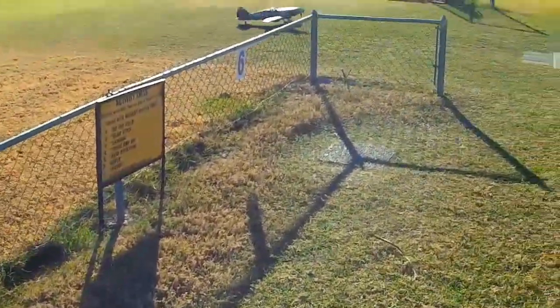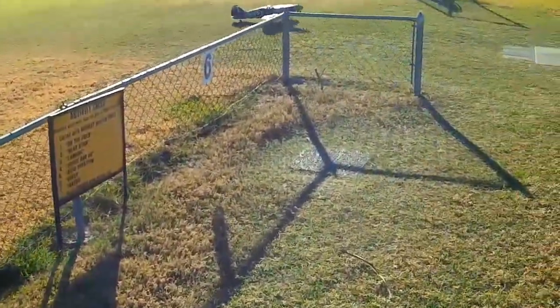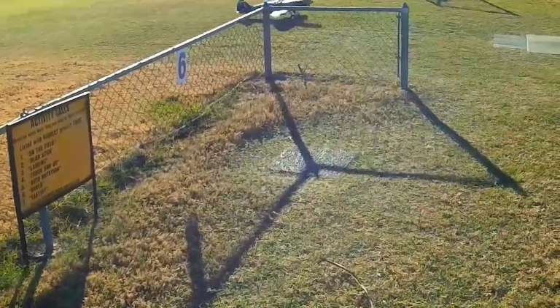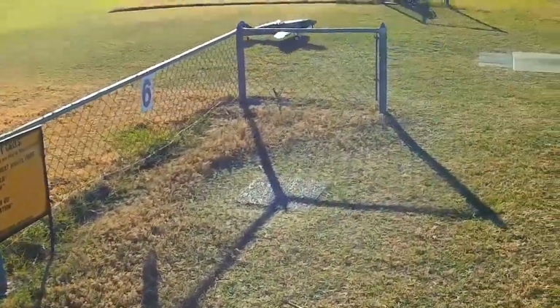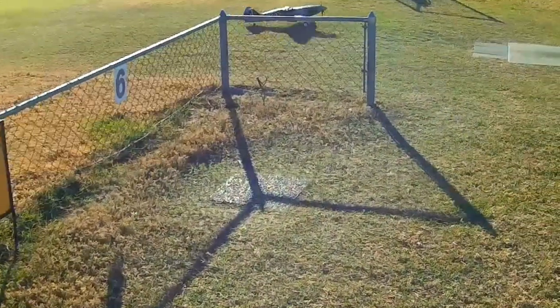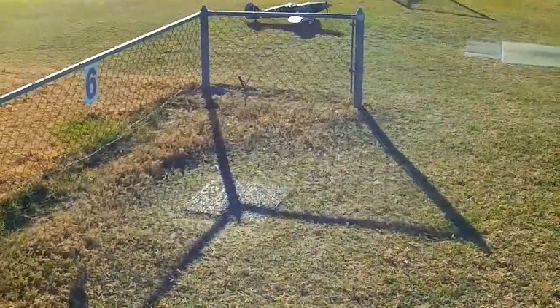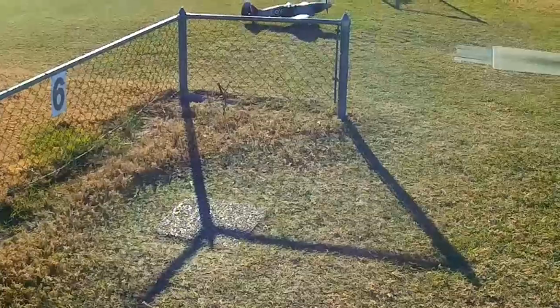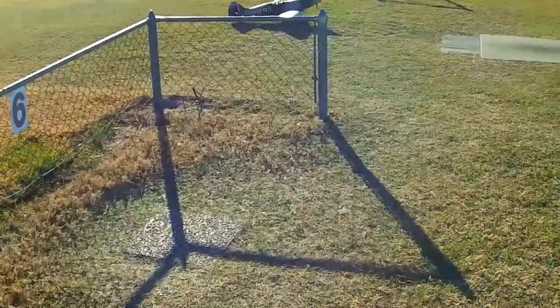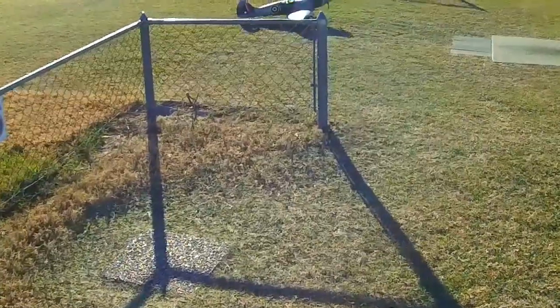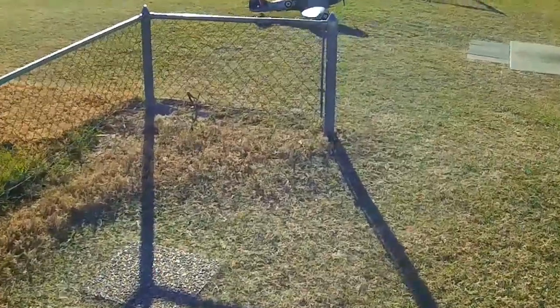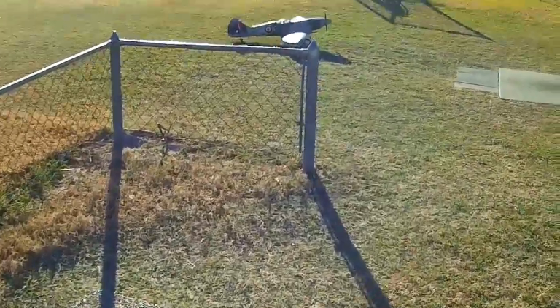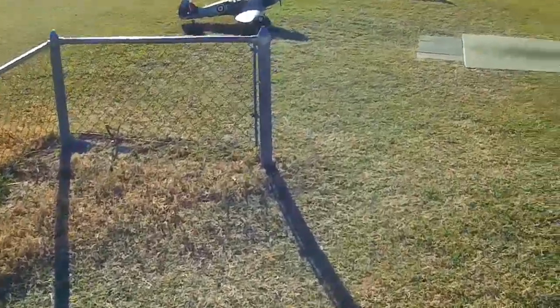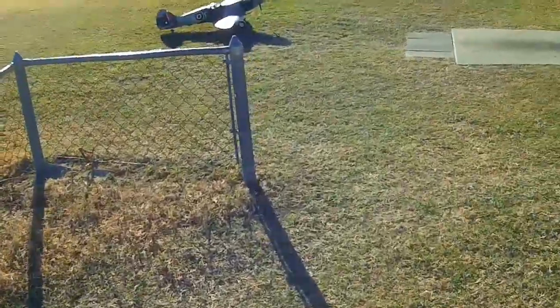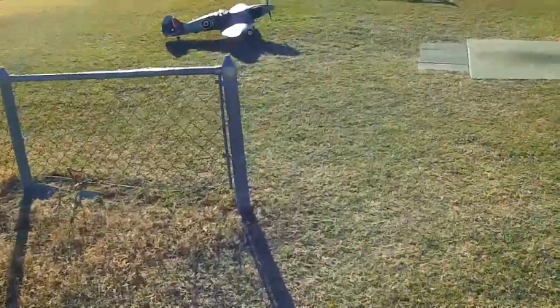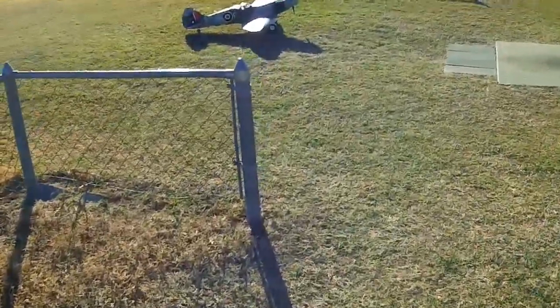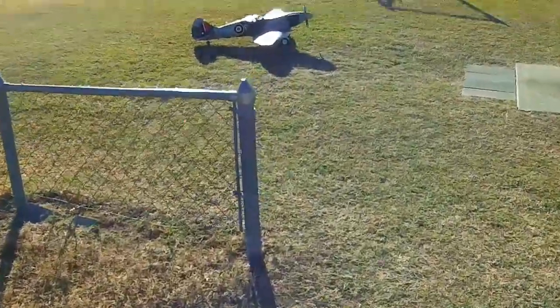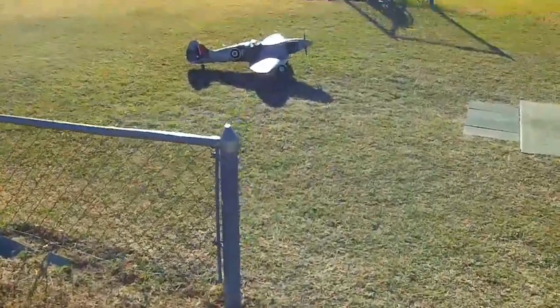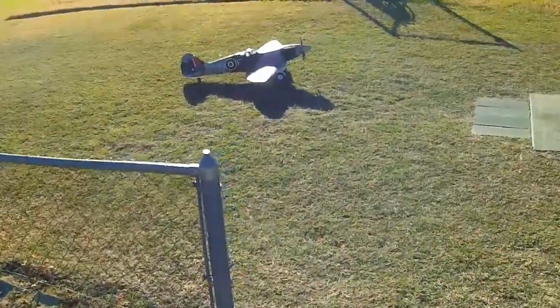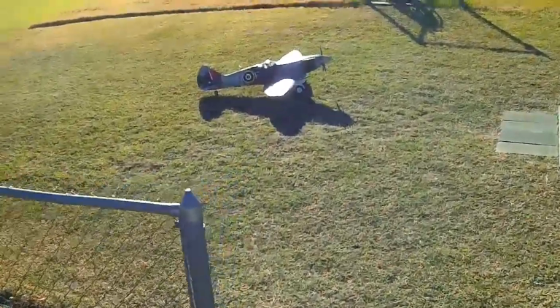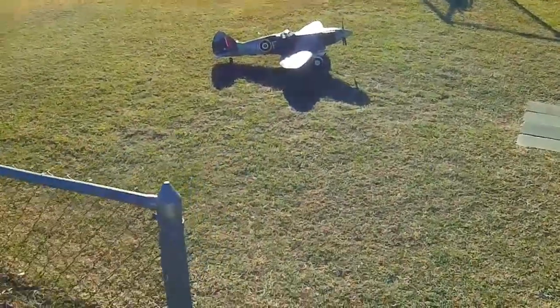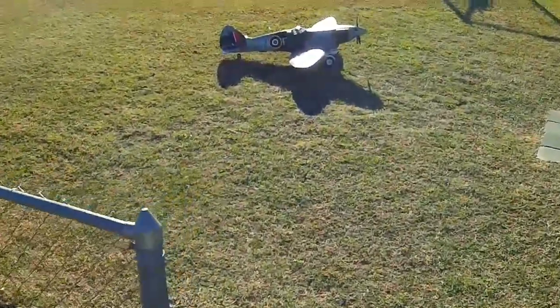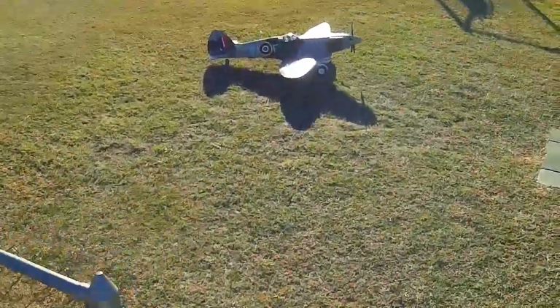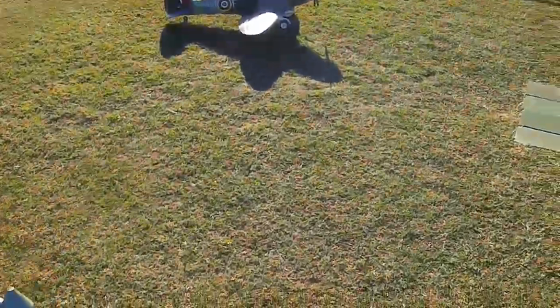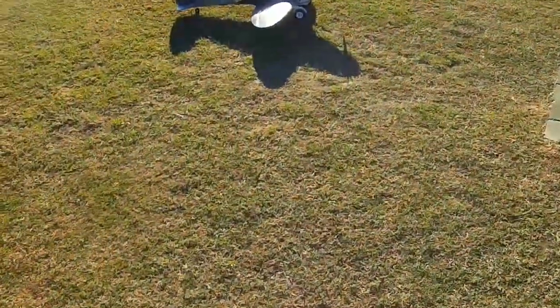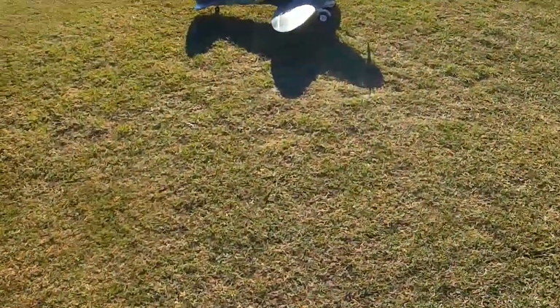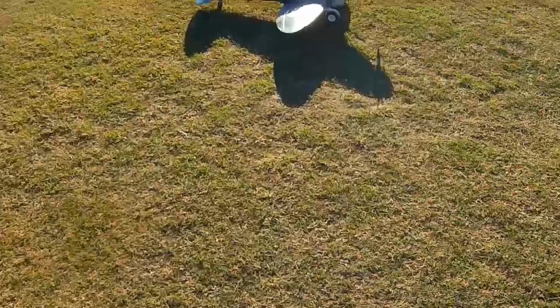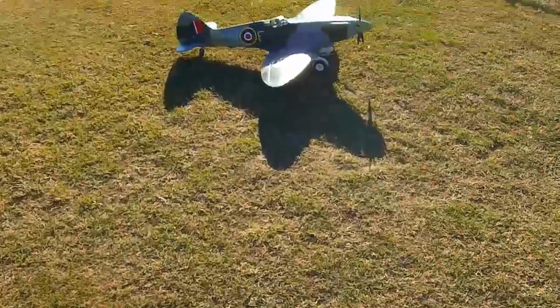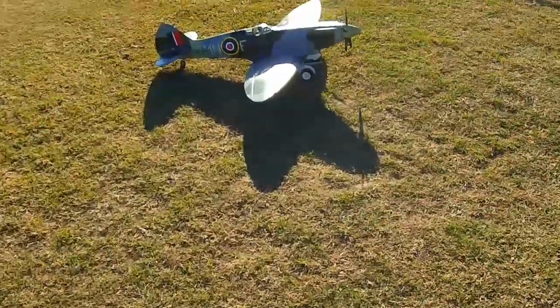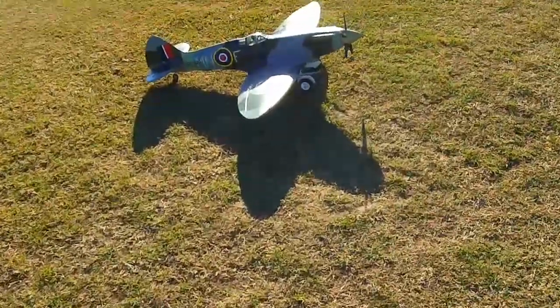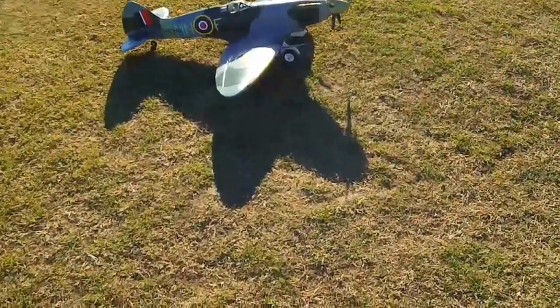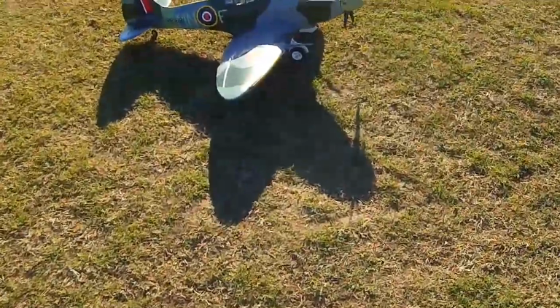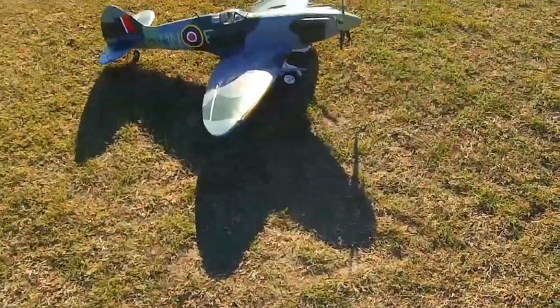I still think a prop has a lot to do with it. A five-blade prop — it's just not going to be conducive to high speed.